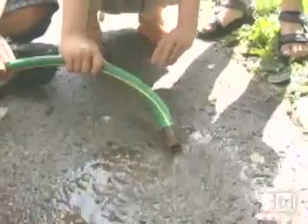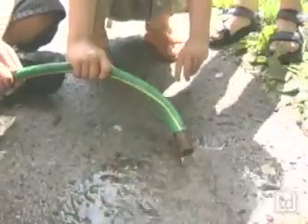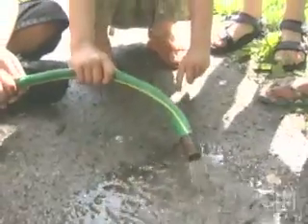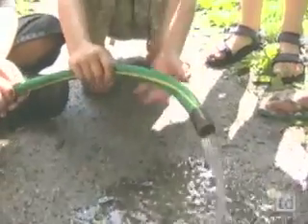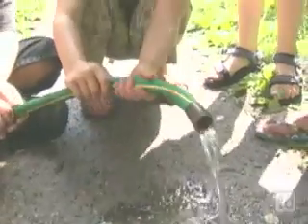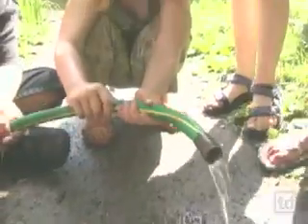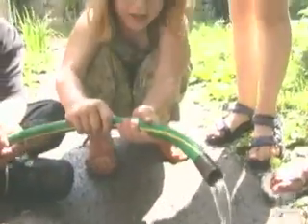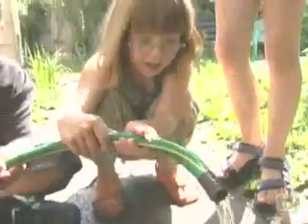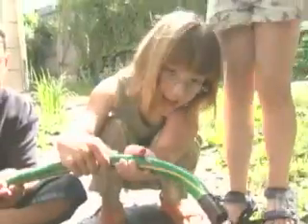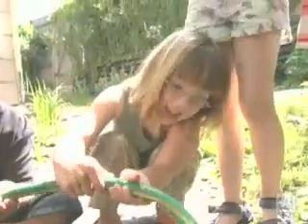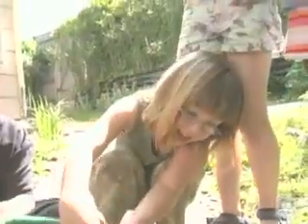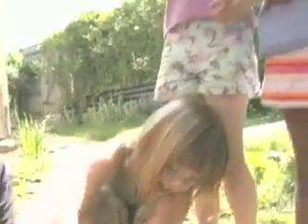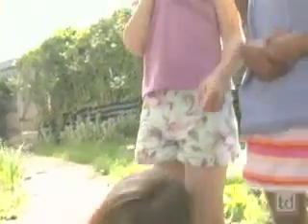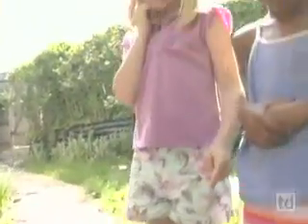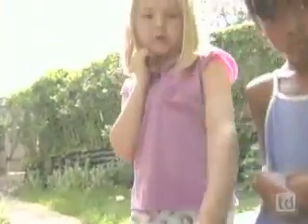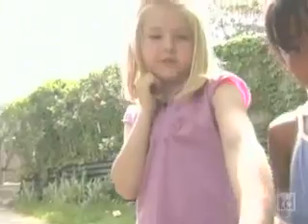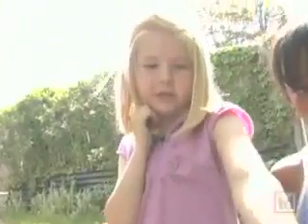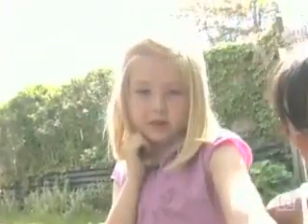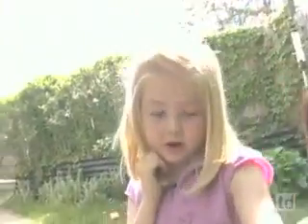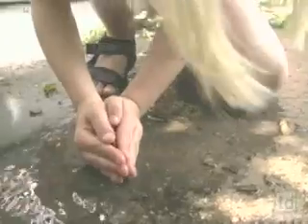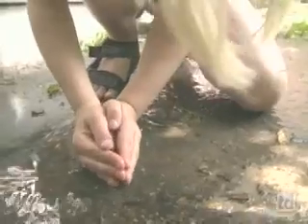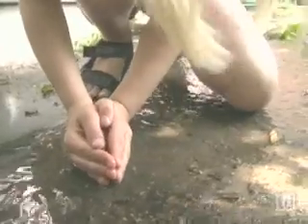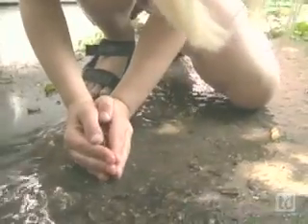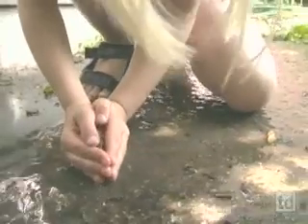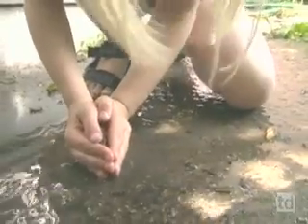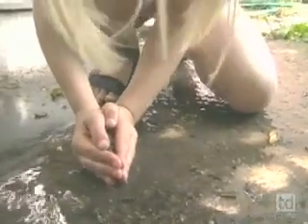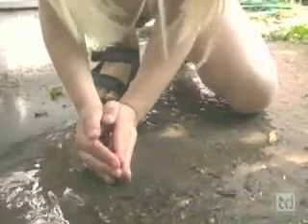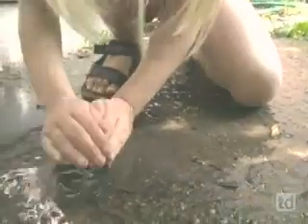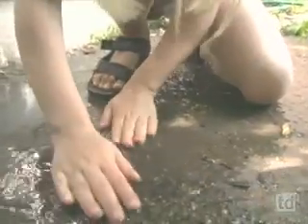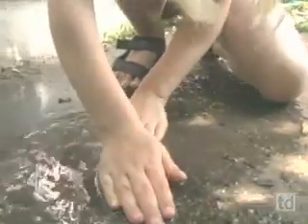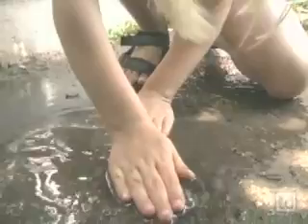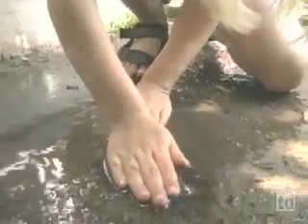Now we are running the water to make a stream. The water is coming from the hose and it's flowing down there. So we're trying to block it, but all the water is going around it.